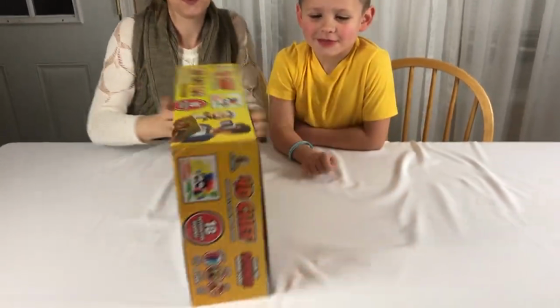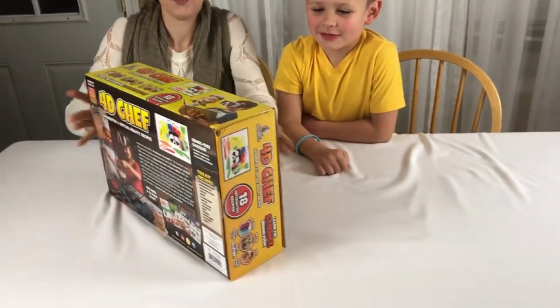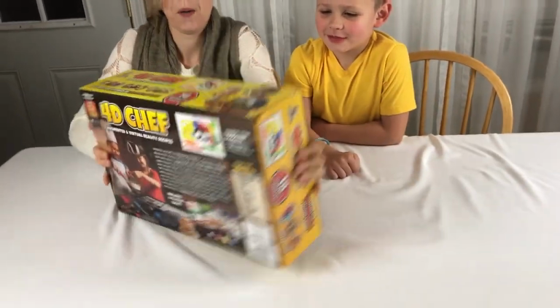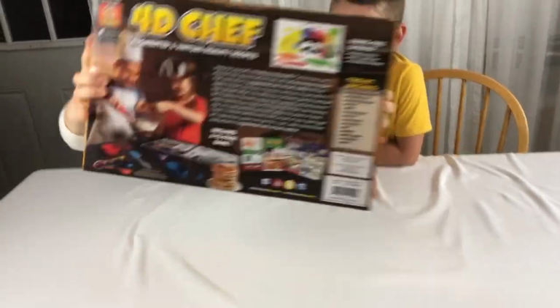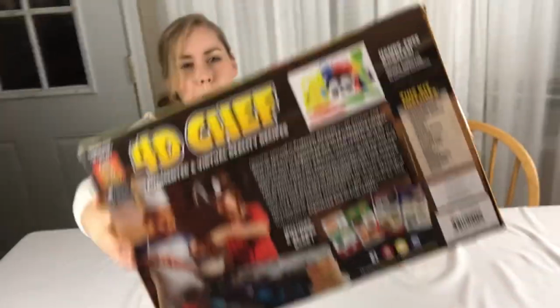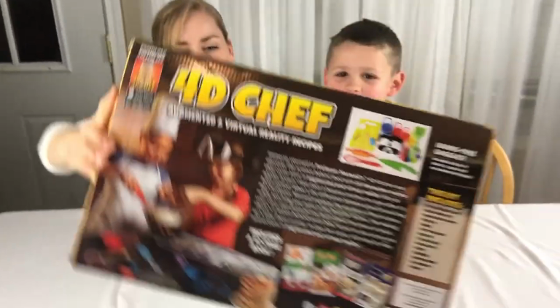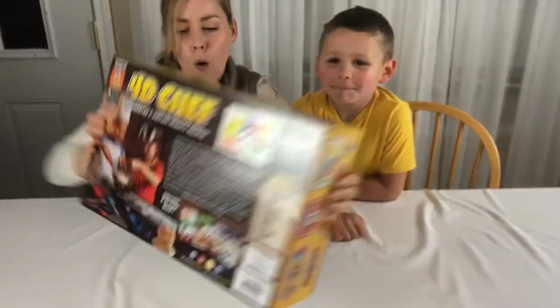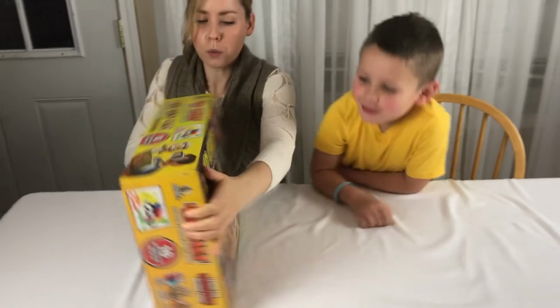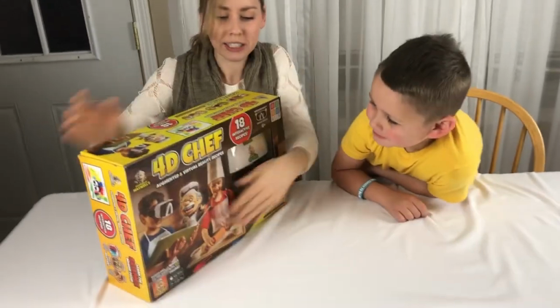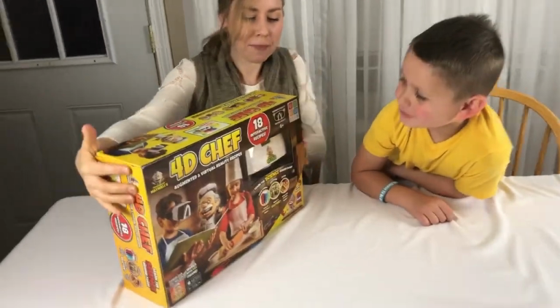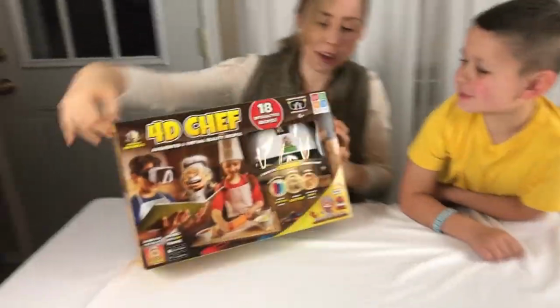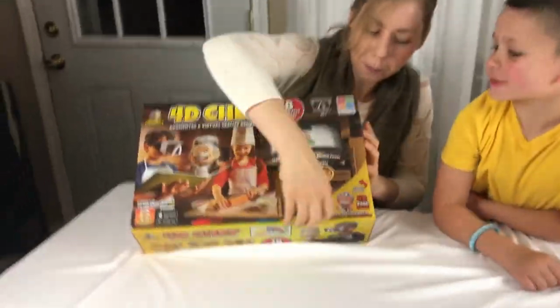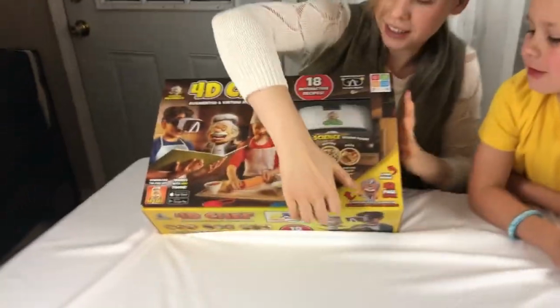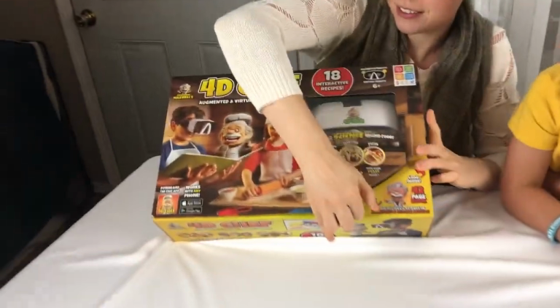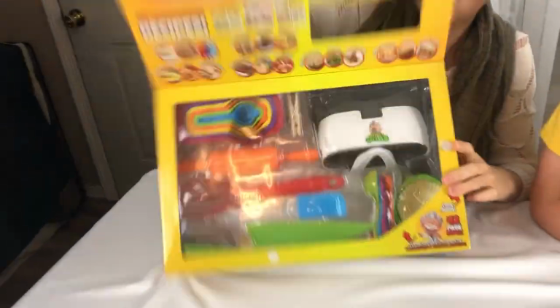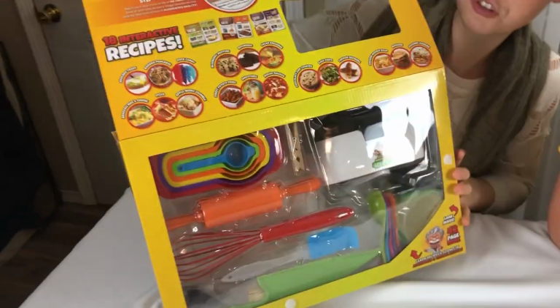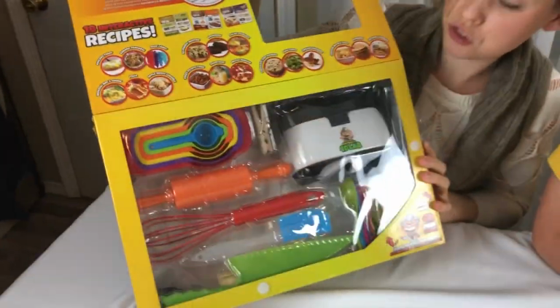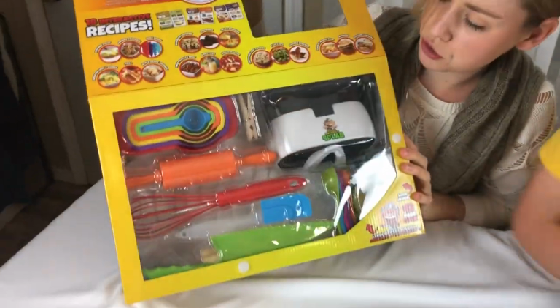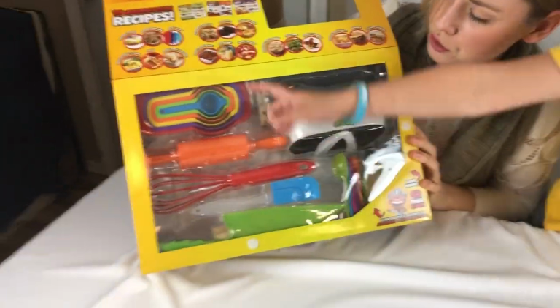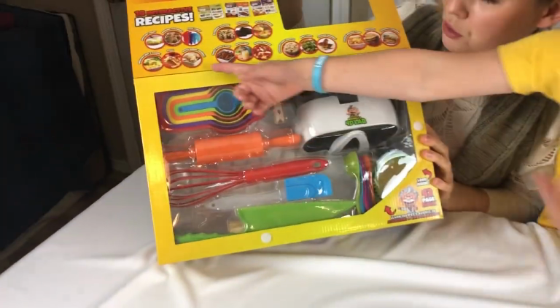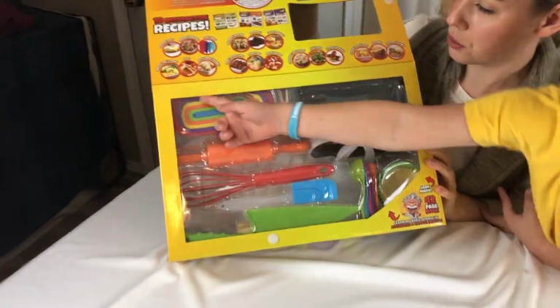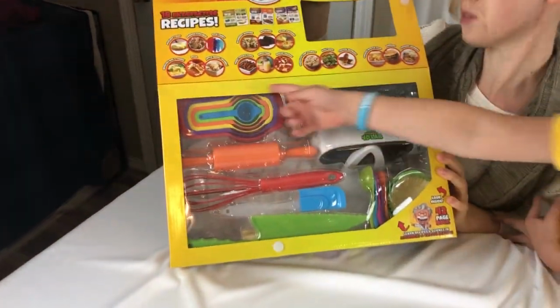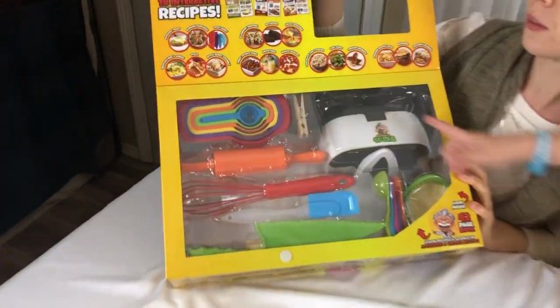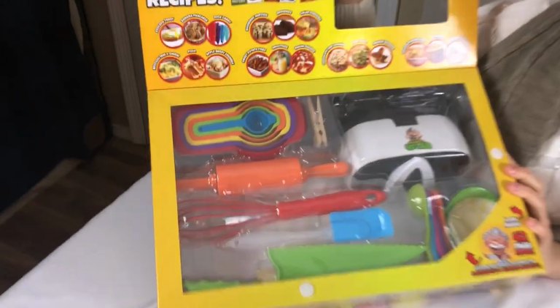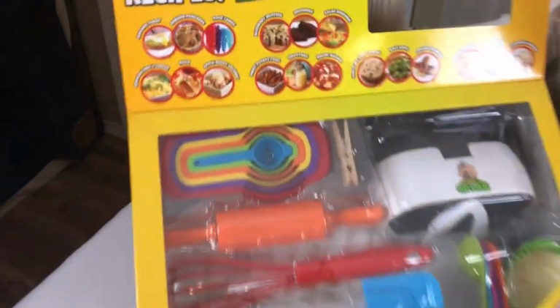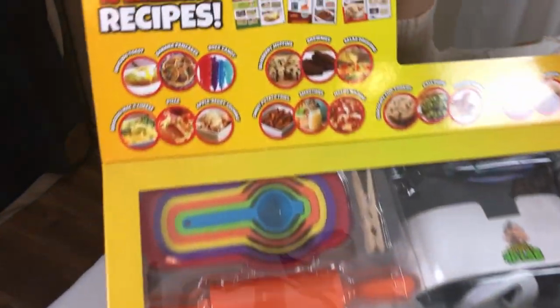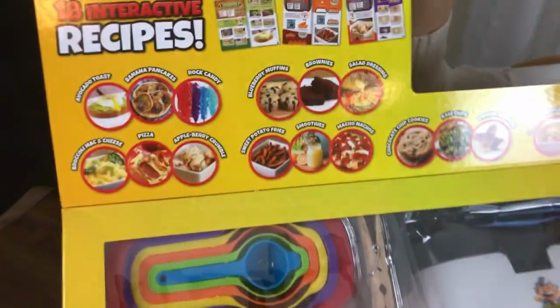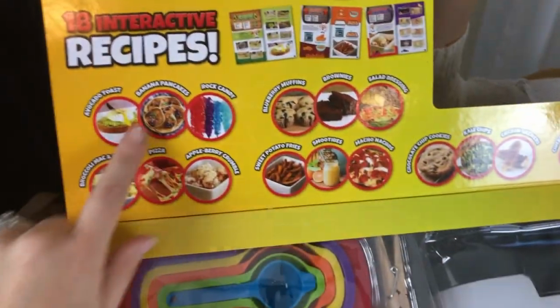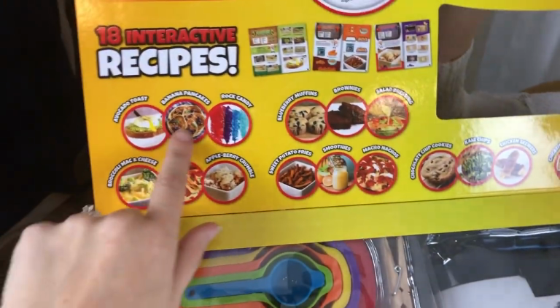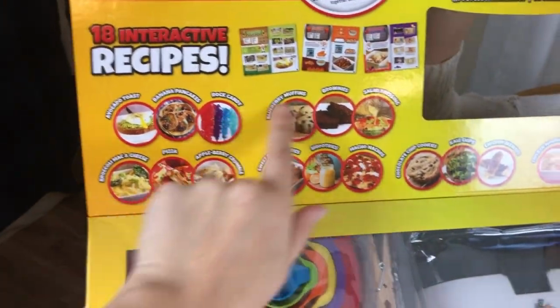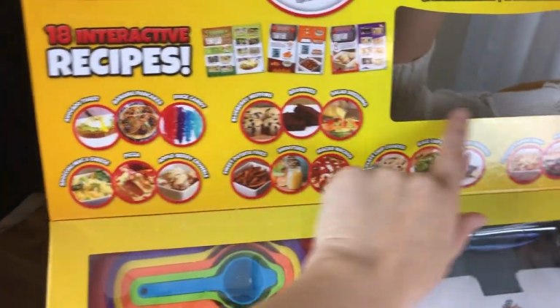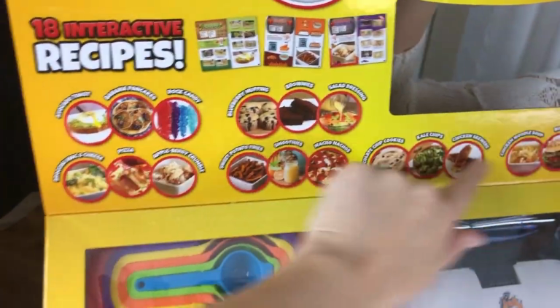Look at it! Oh my goodness! Oh look, it's open! It's 40 — oh my goodness. You can eat all of those! Yeah!